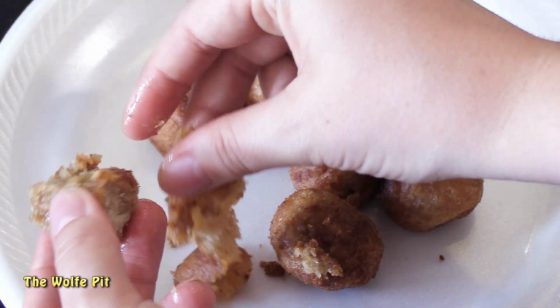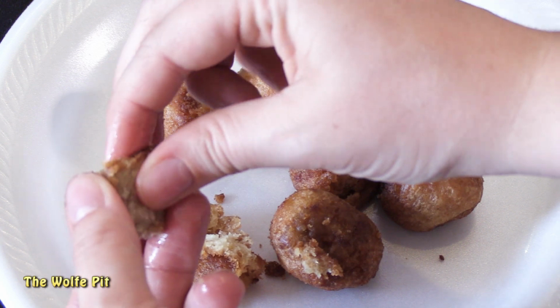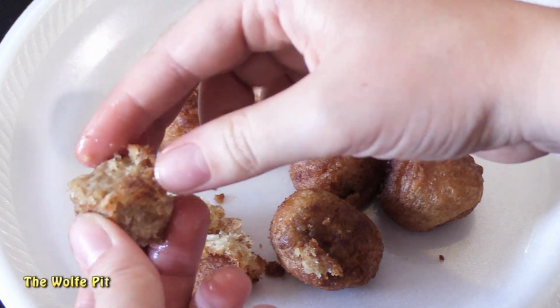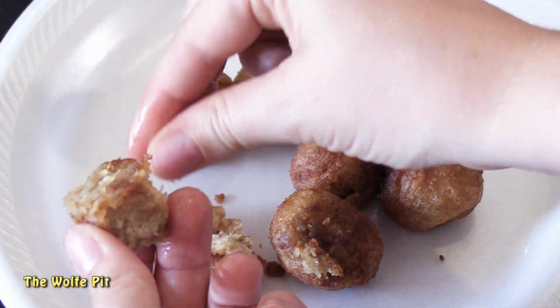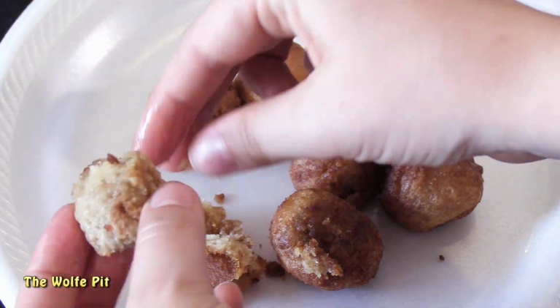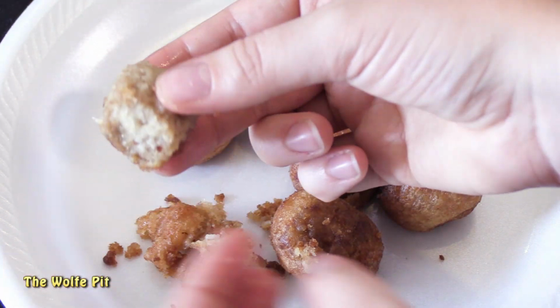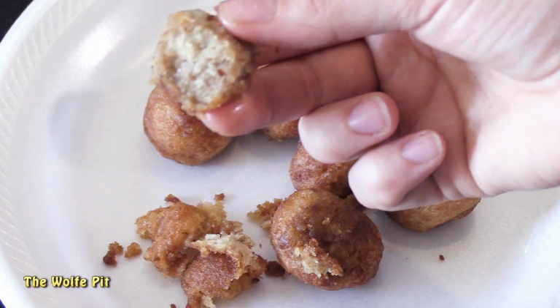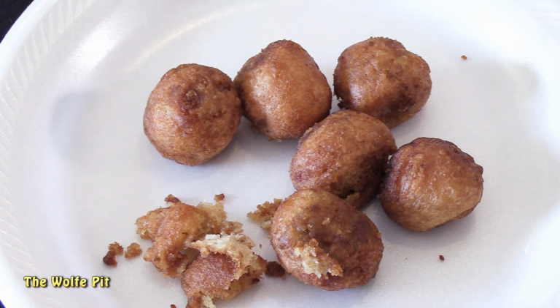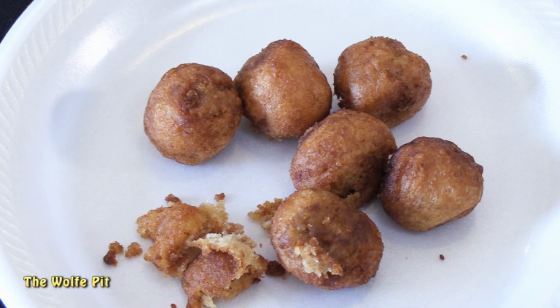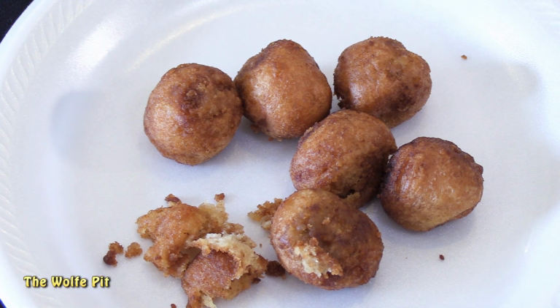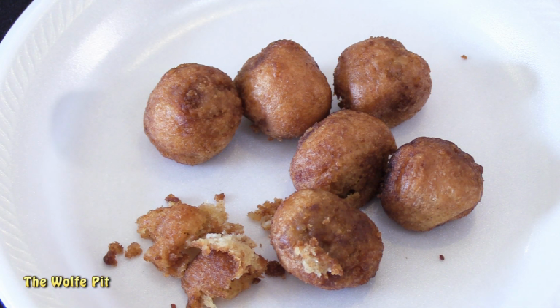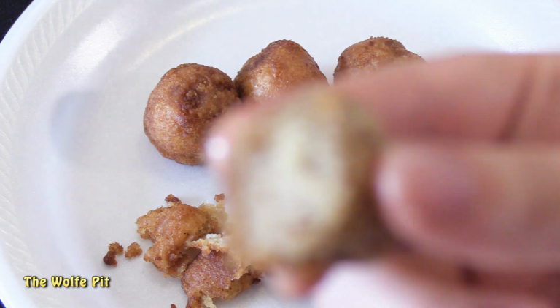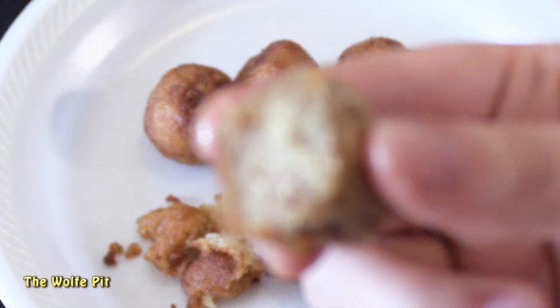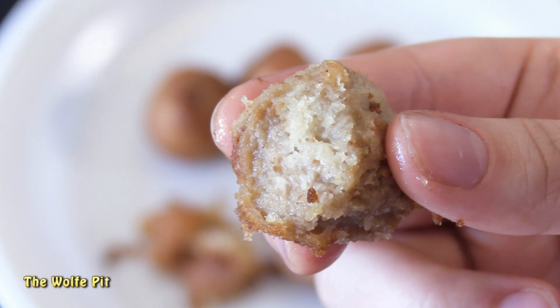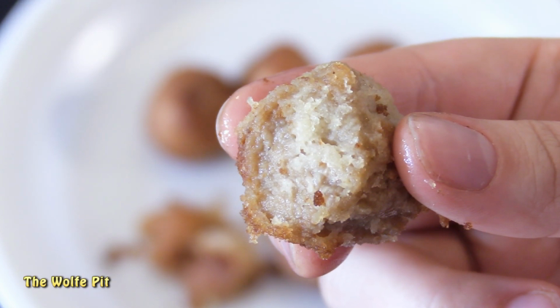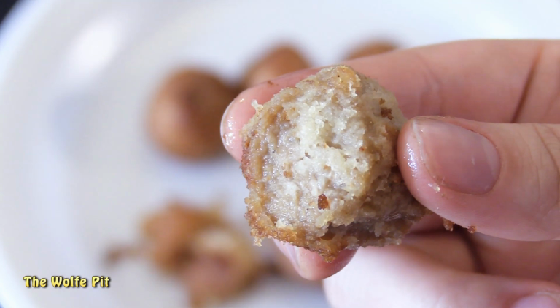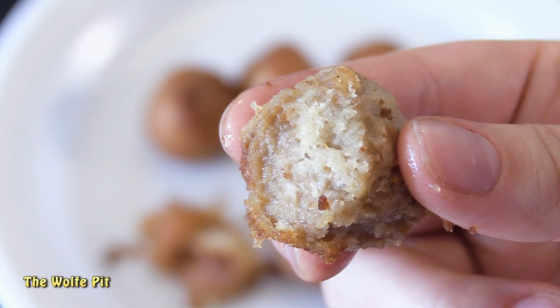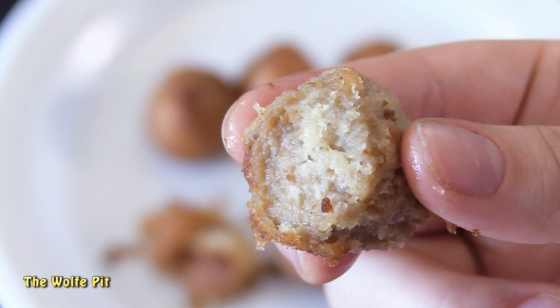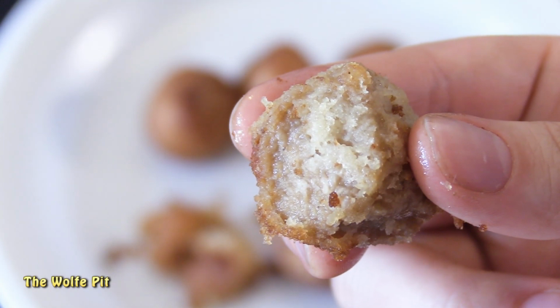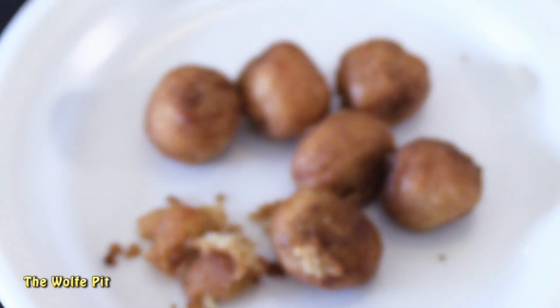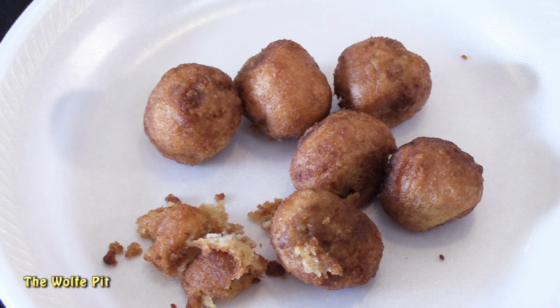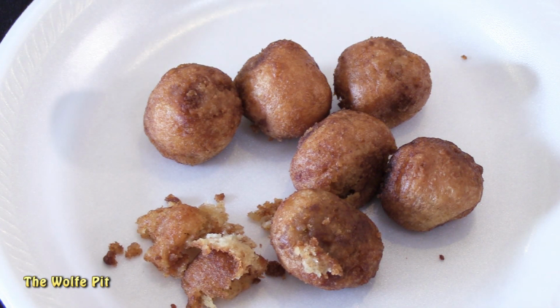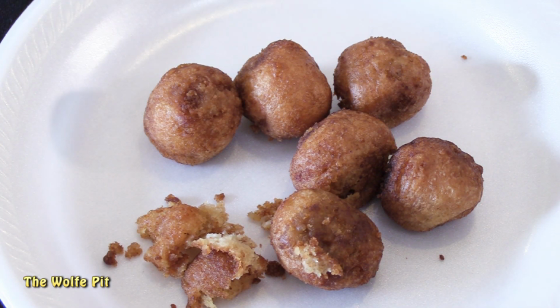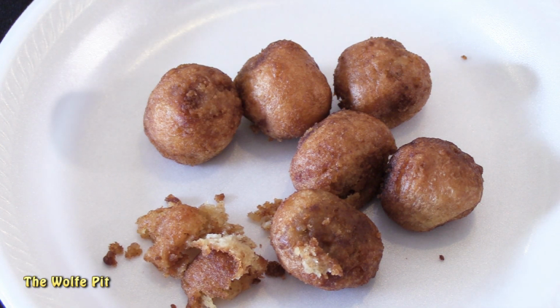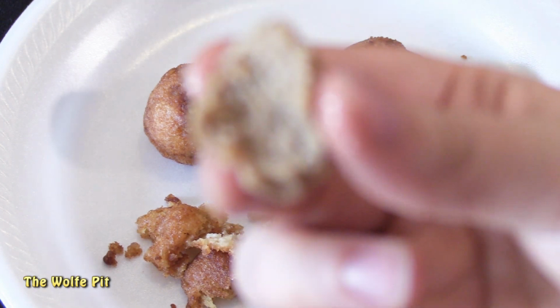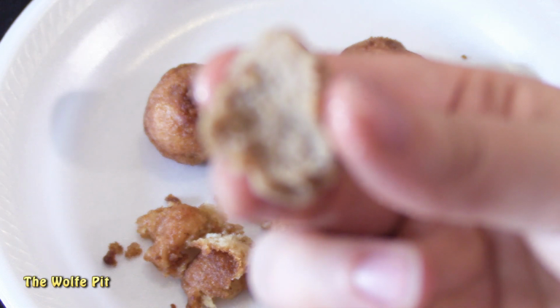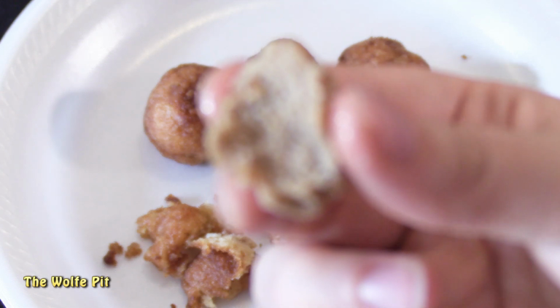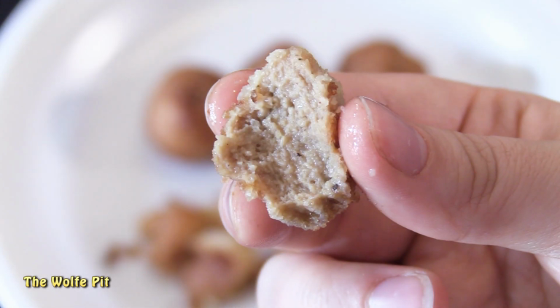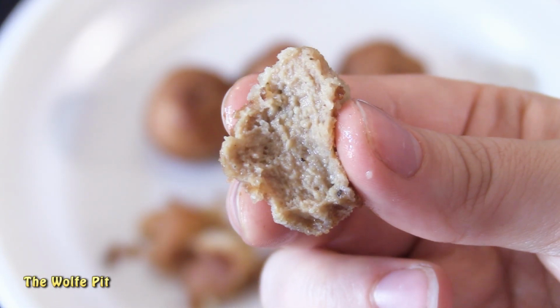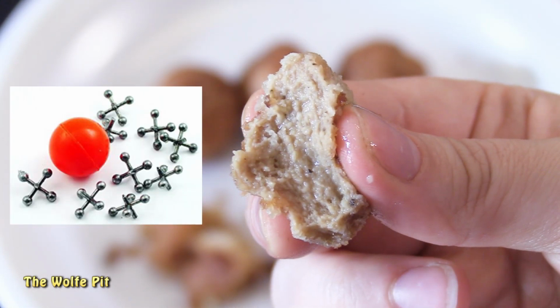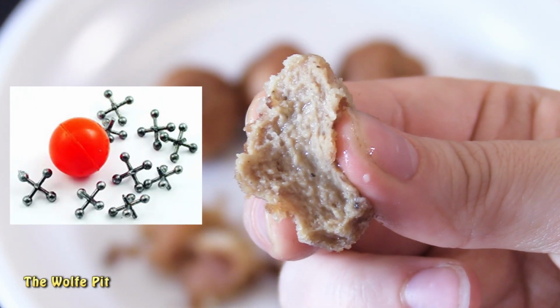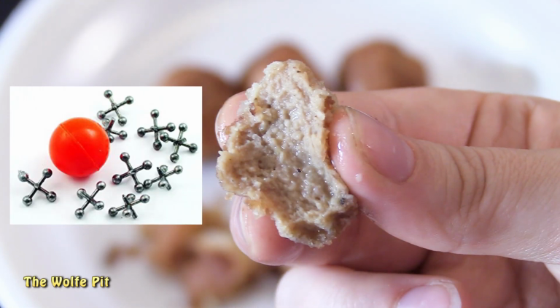I was really surprised at how bland the sausage was for being a Jimmy Dean product - their sausage is usually pretty good, but not this. And when I said it was spongy, I meant it - look at that spring! You could play jacks with this sausage meatball.